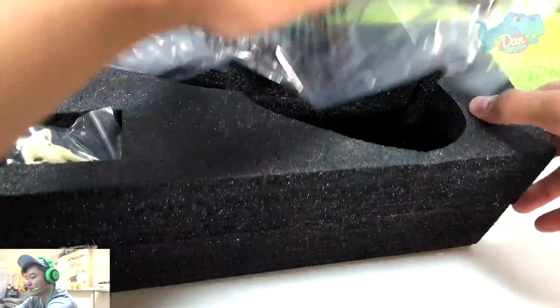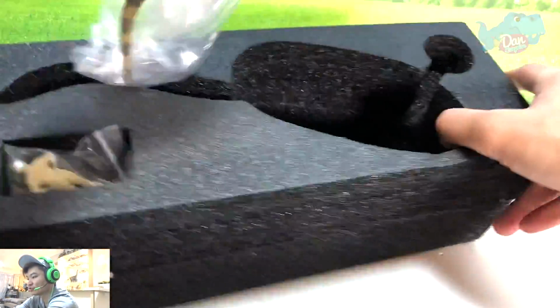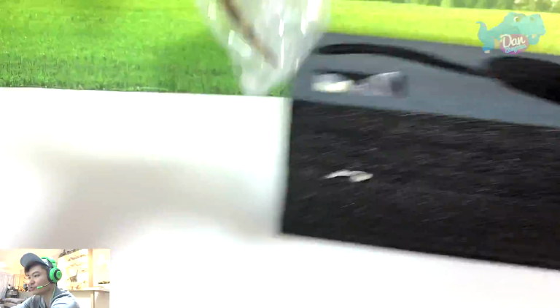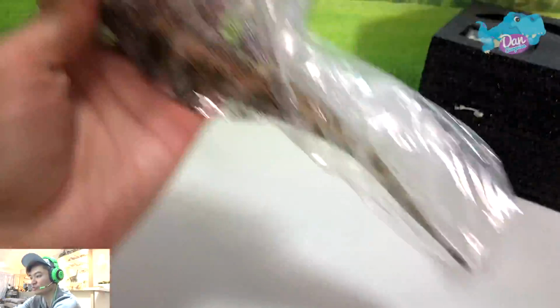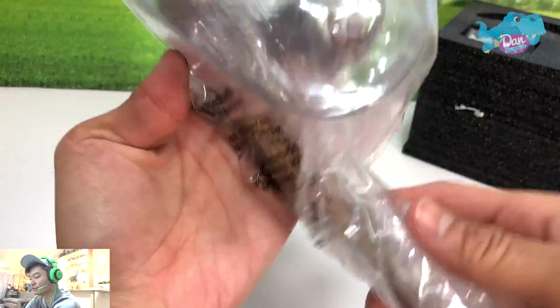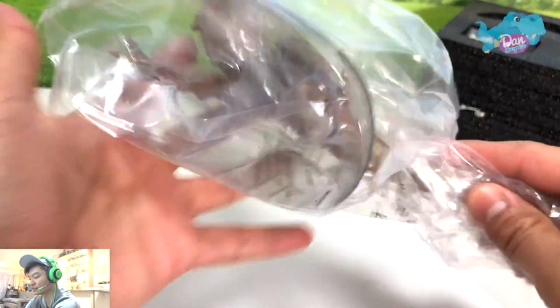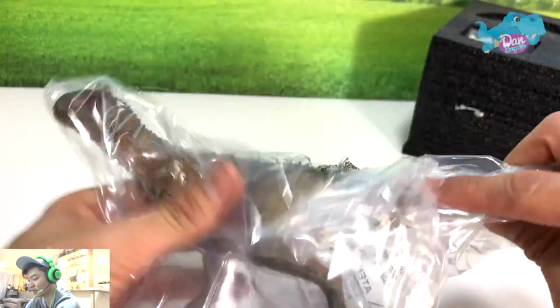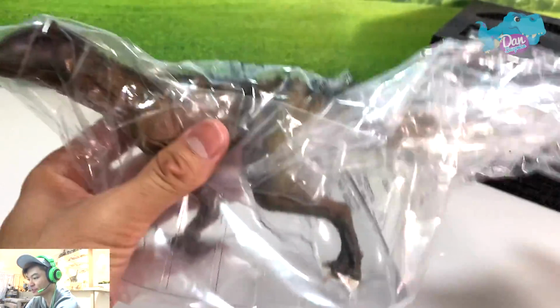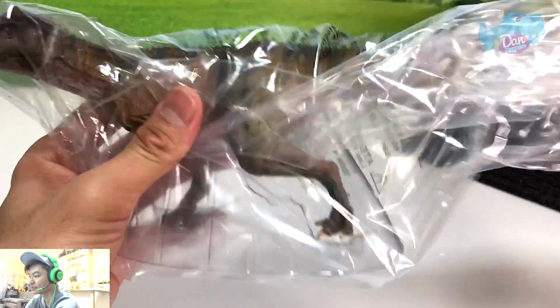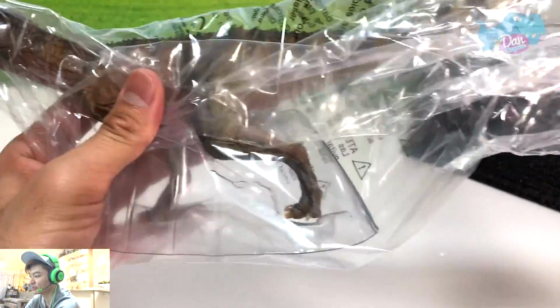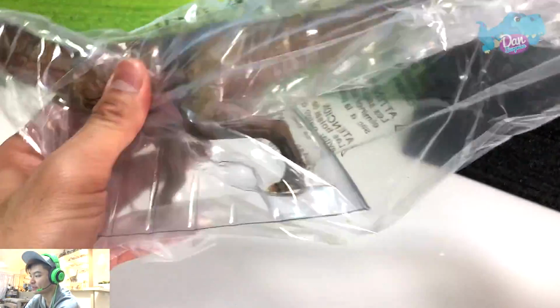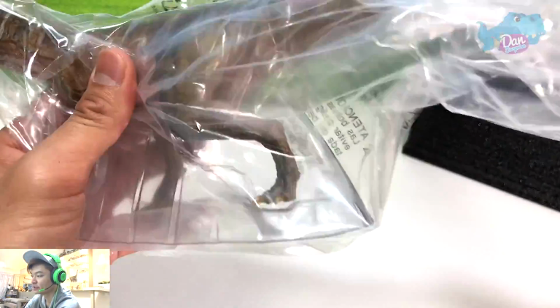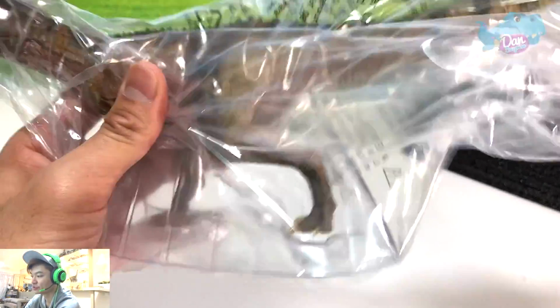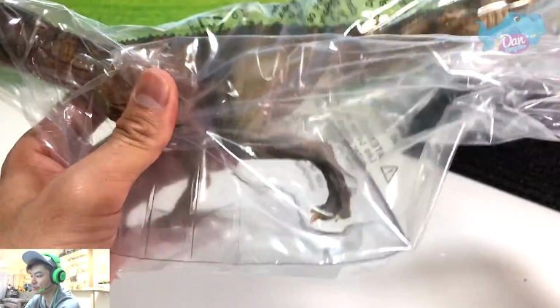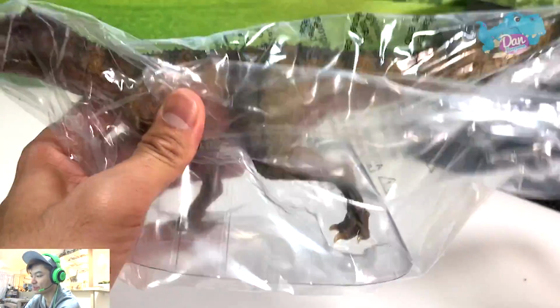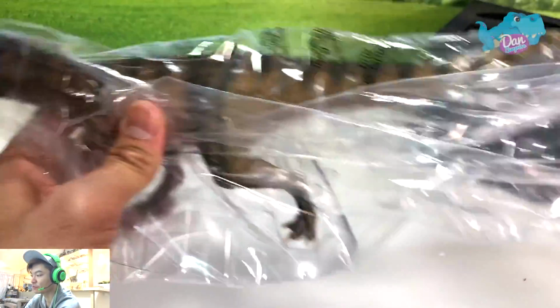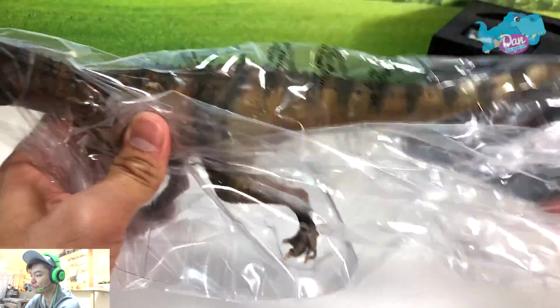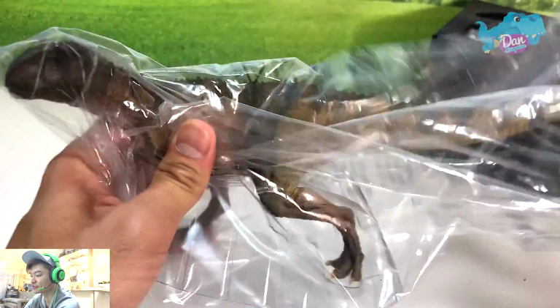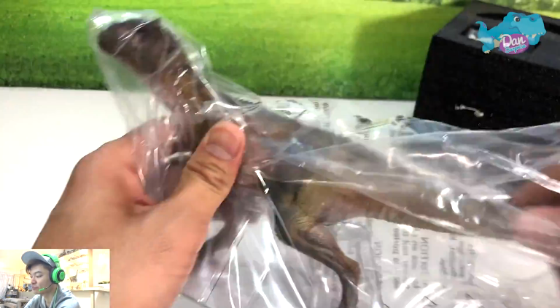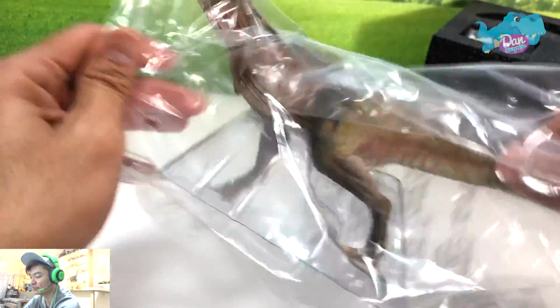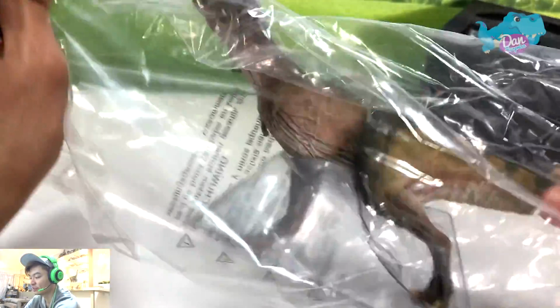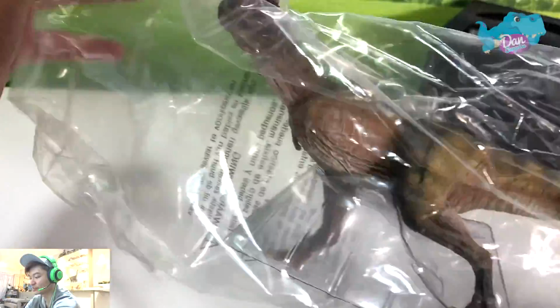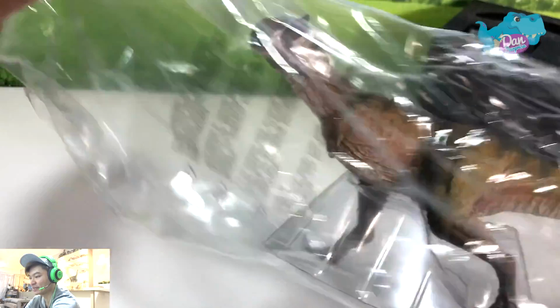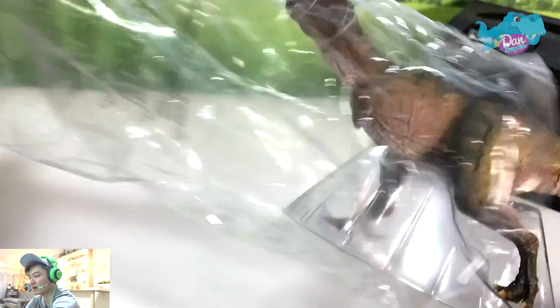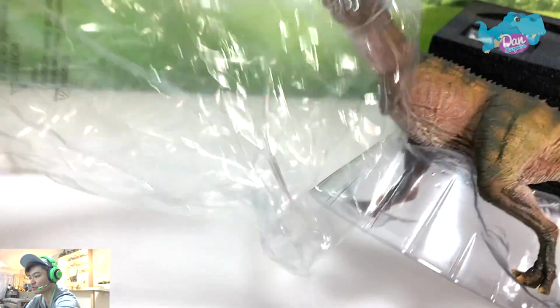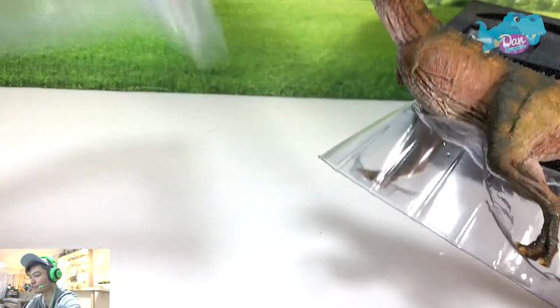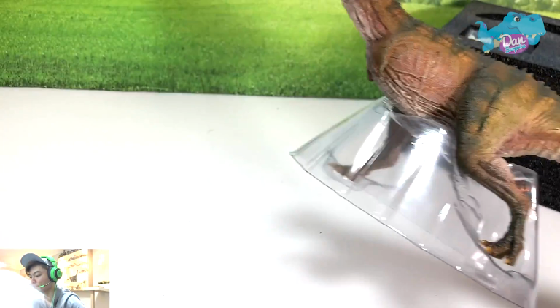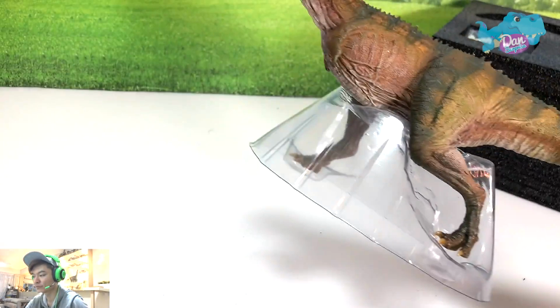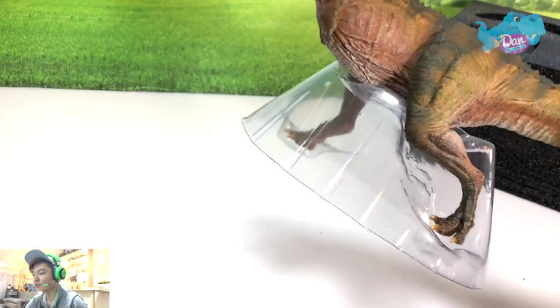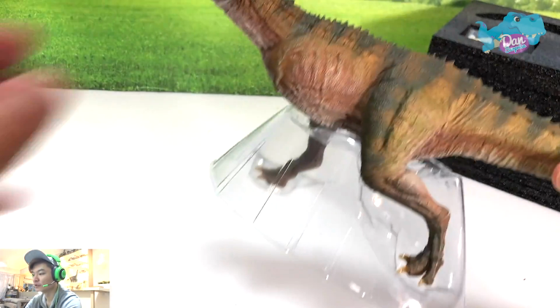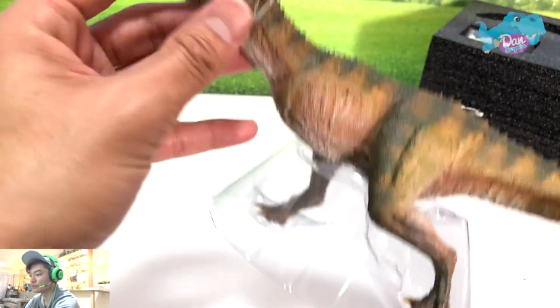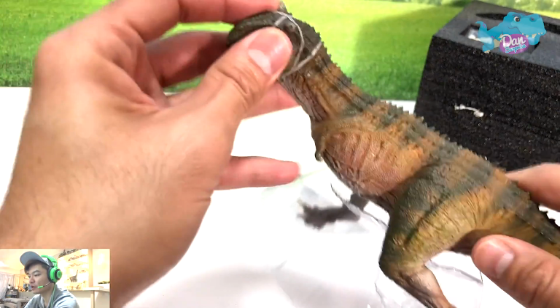There are two different colors. This is our first one — let's get it out from the box.